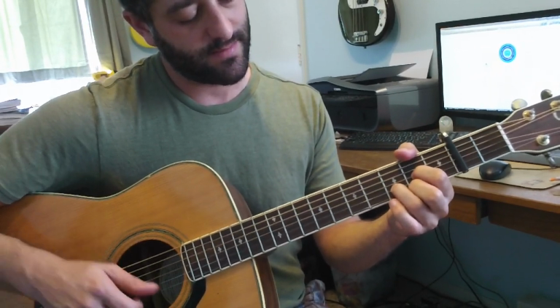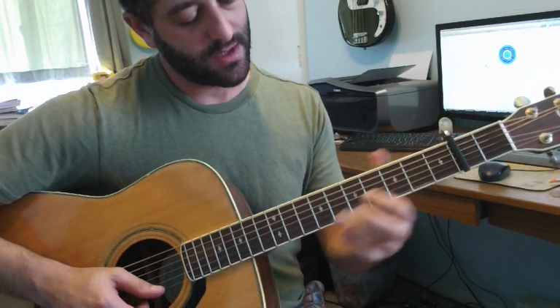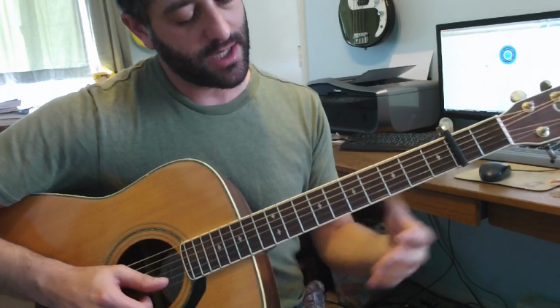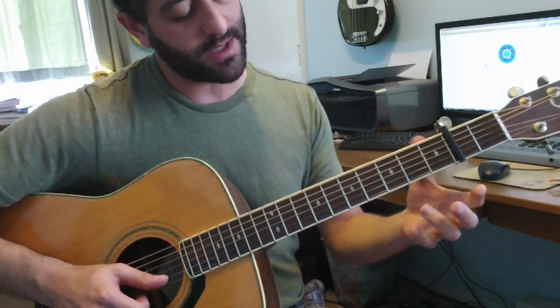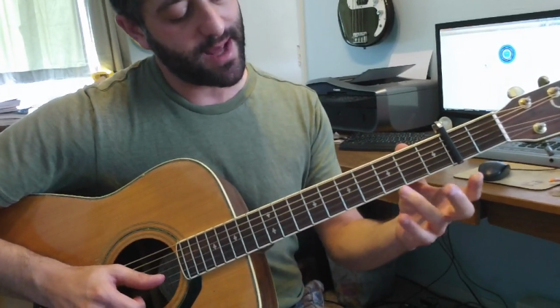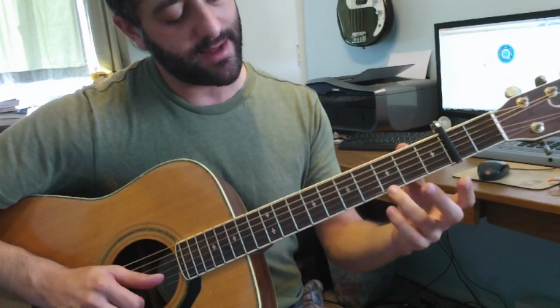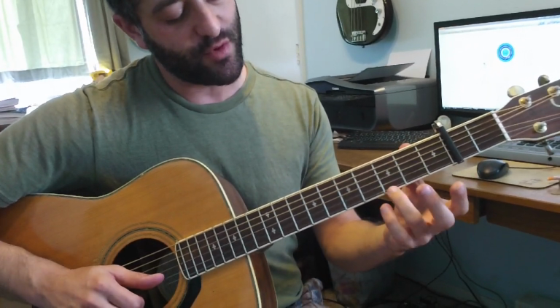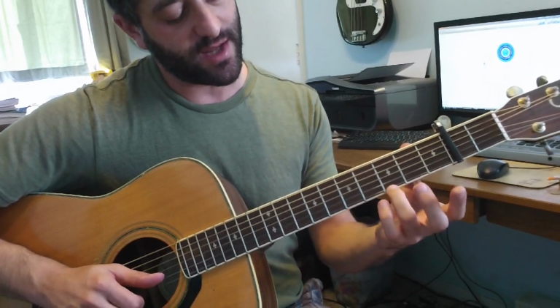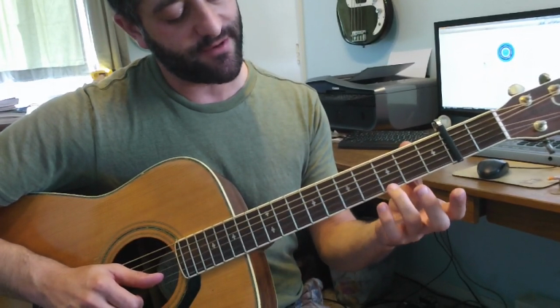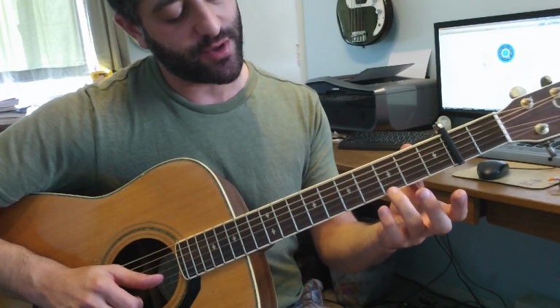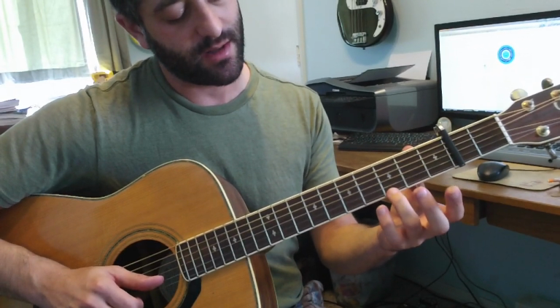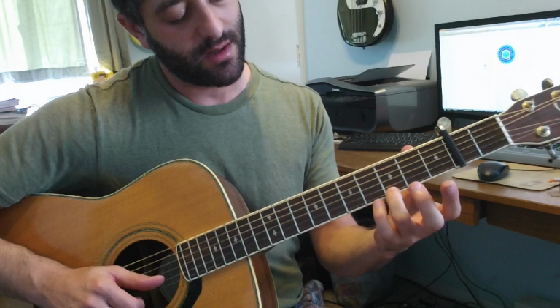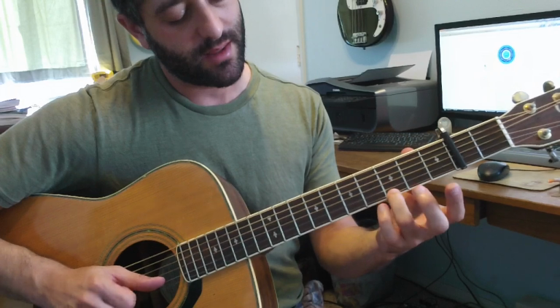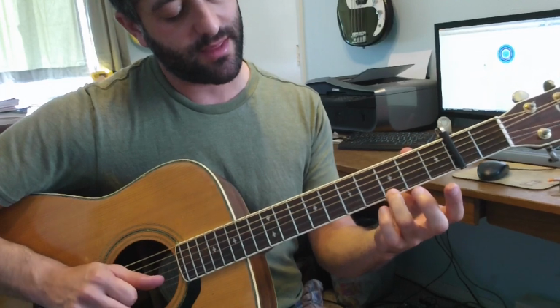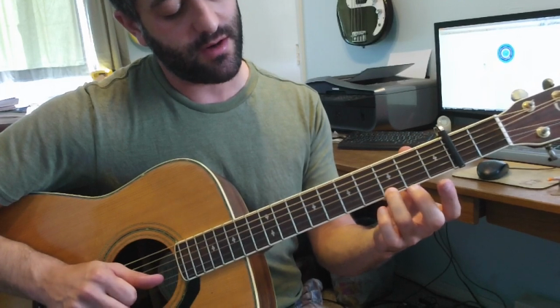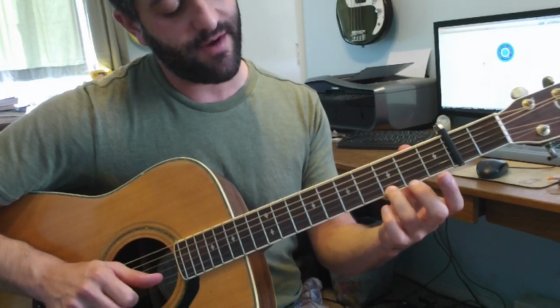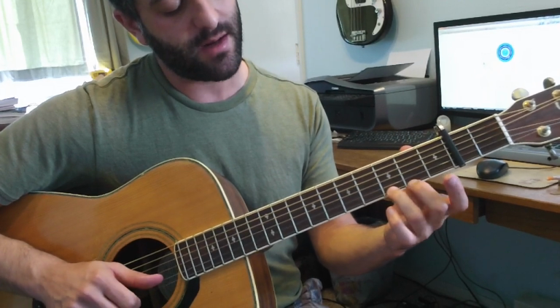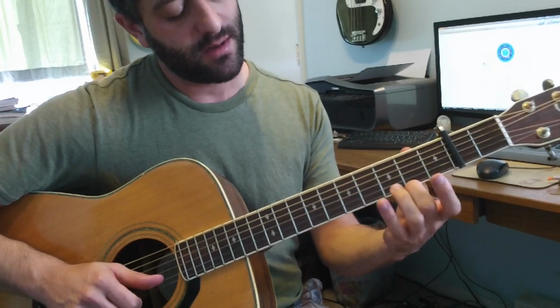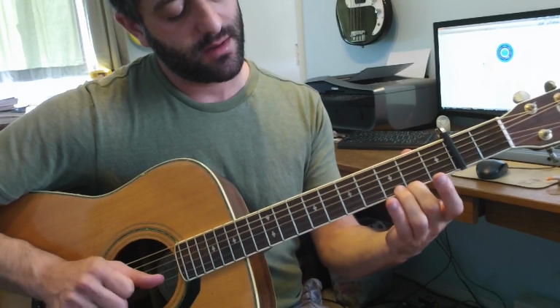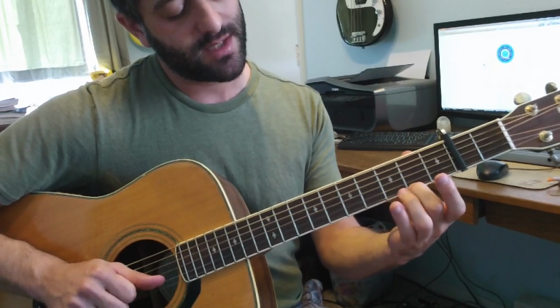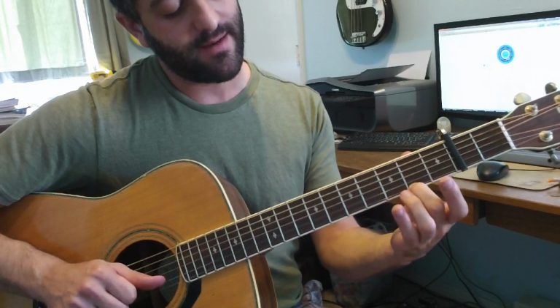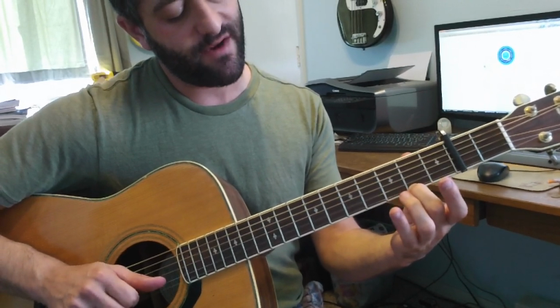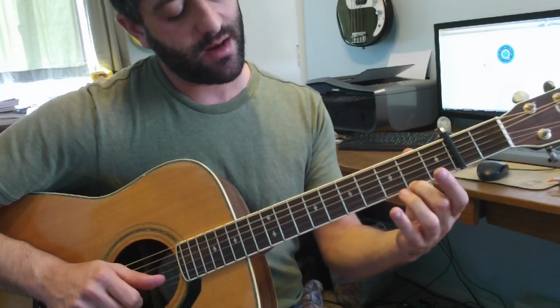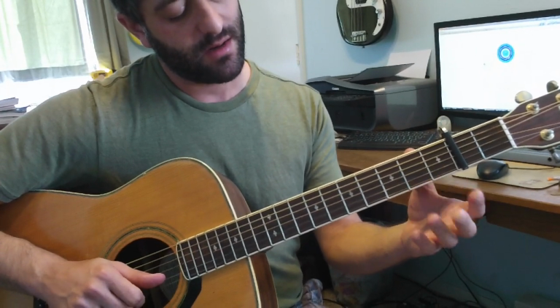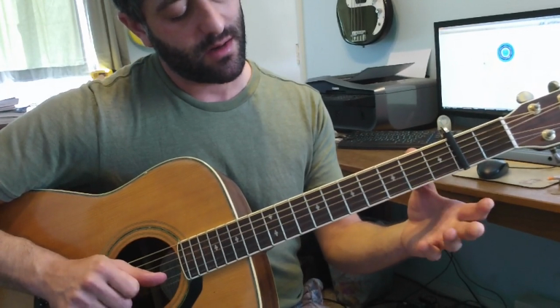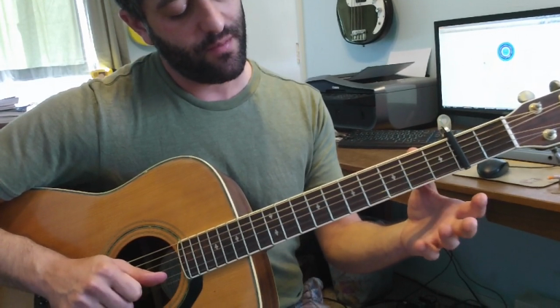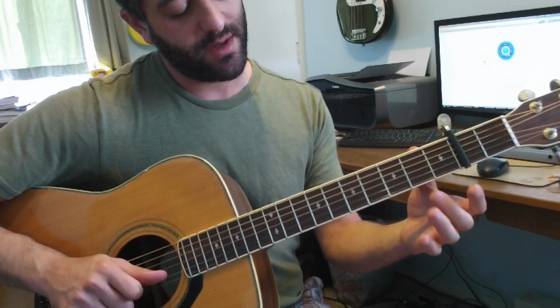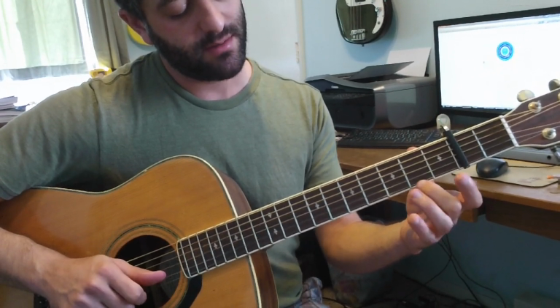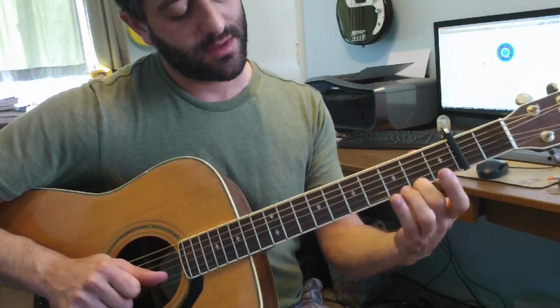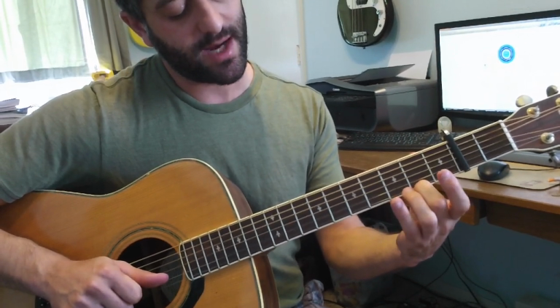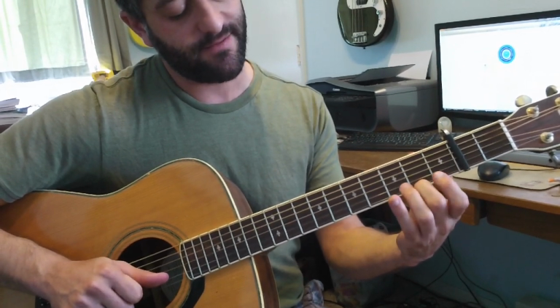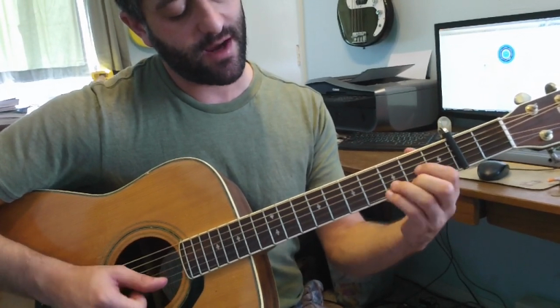You'll hear this melody that moves on the first string: third fret, second fret, open, second fret.